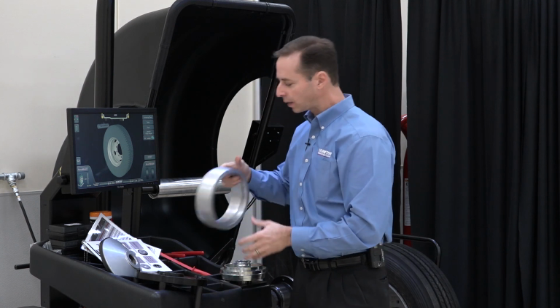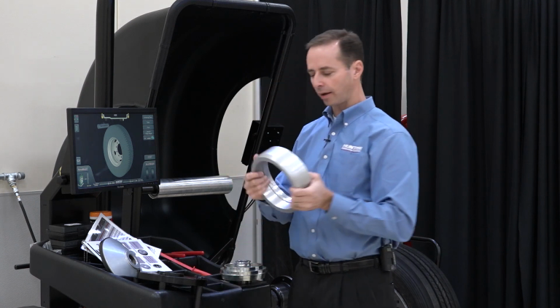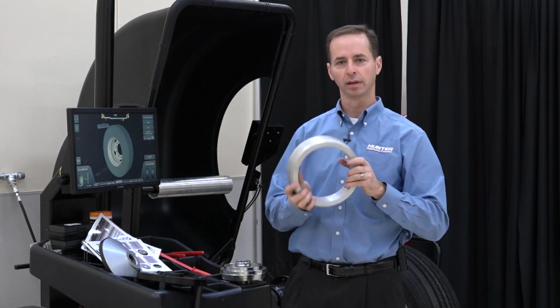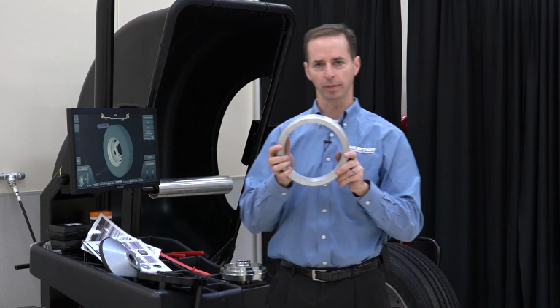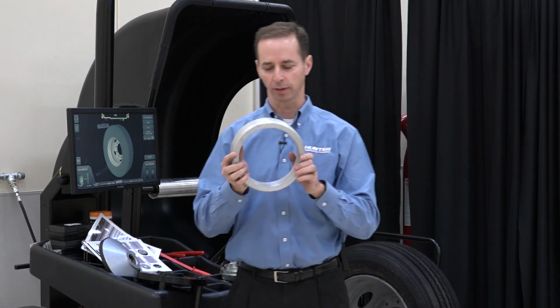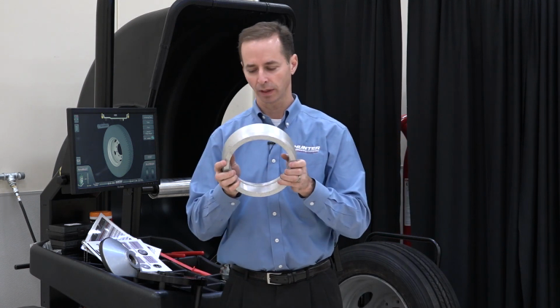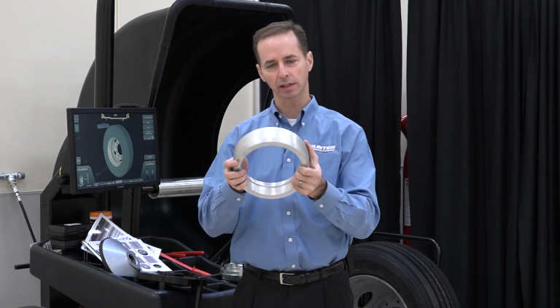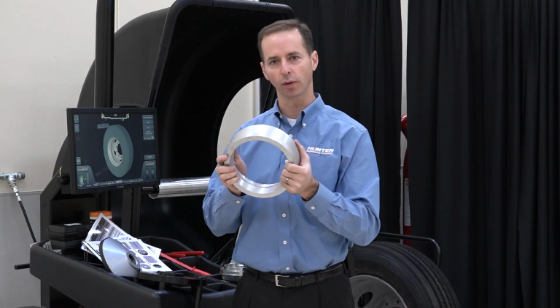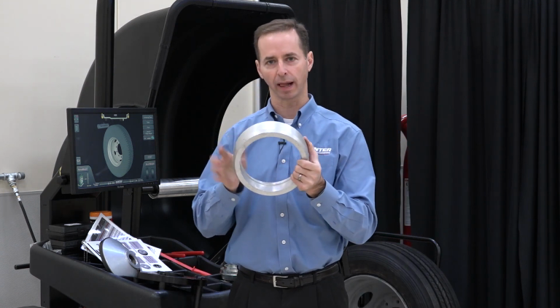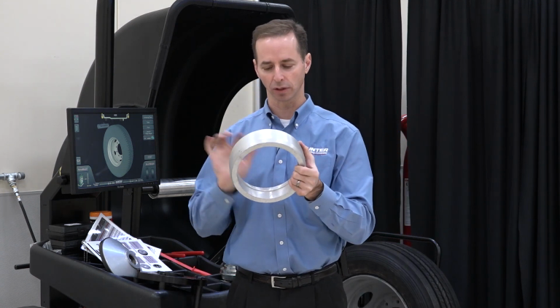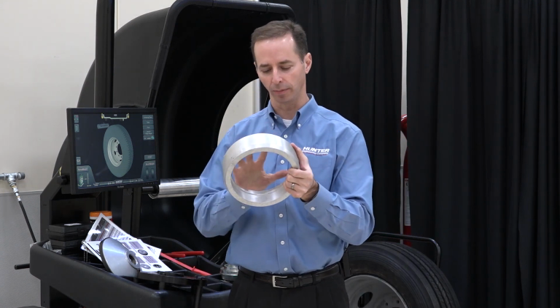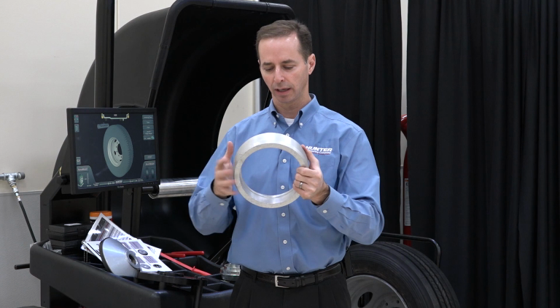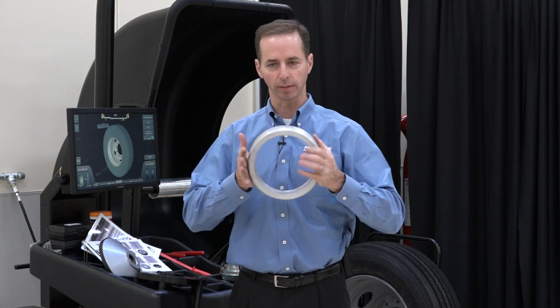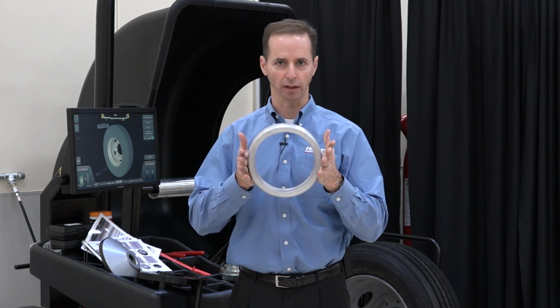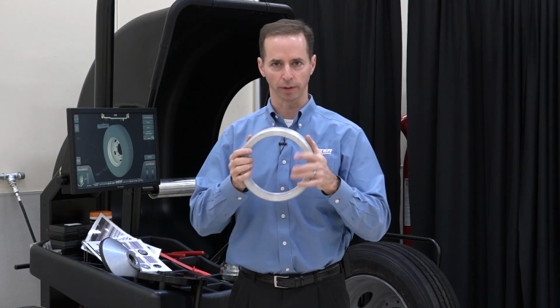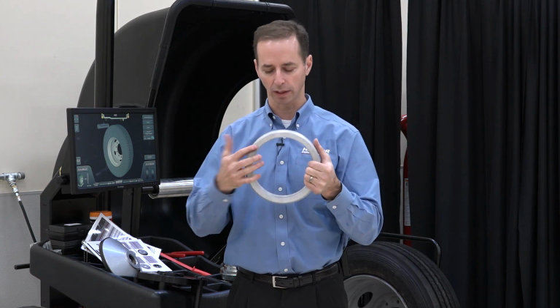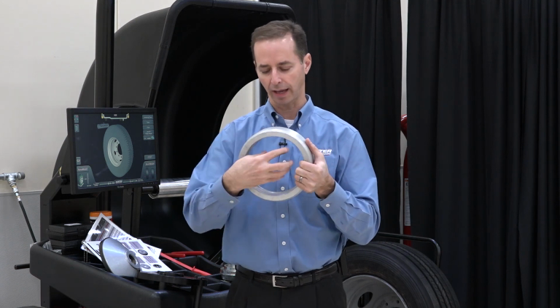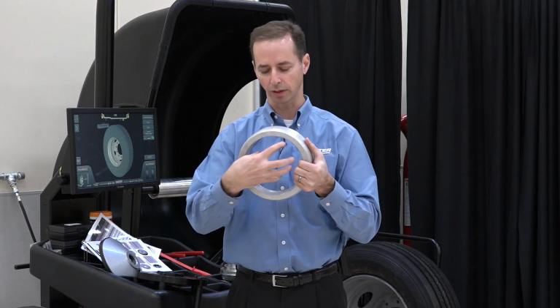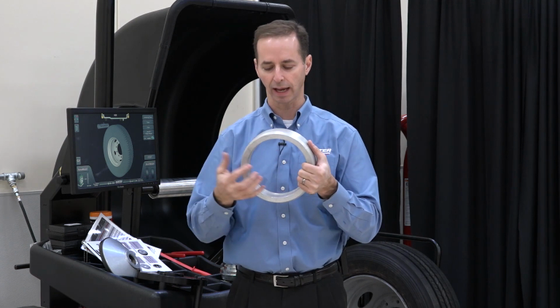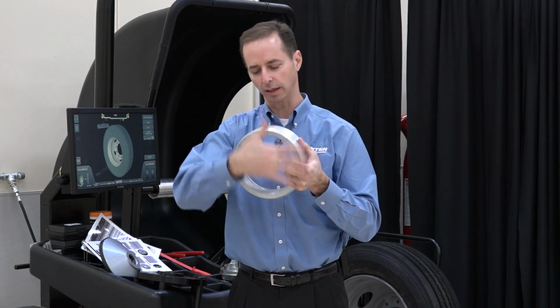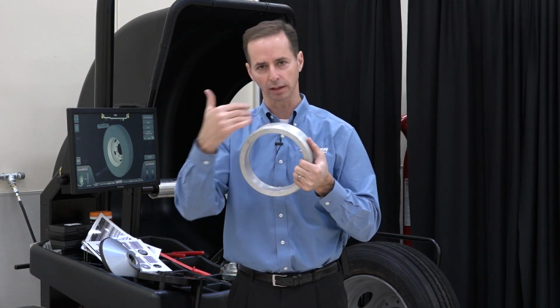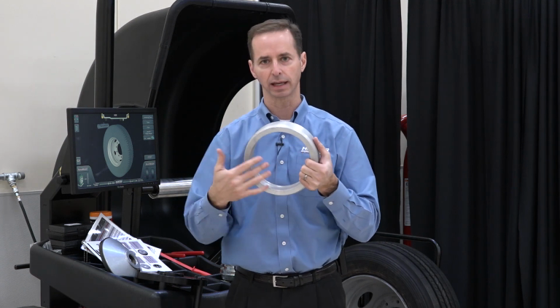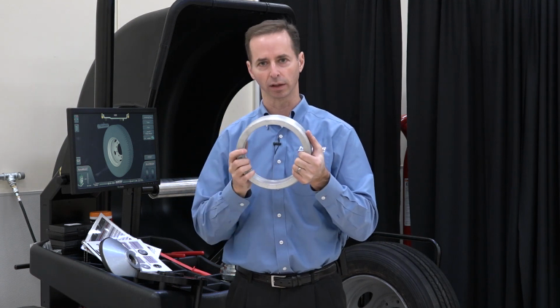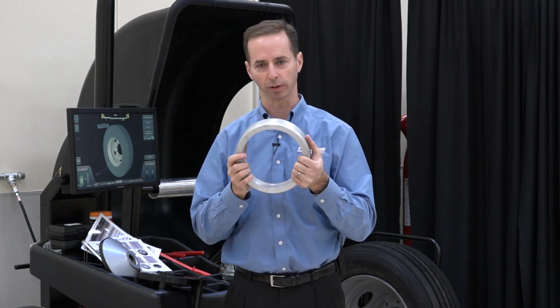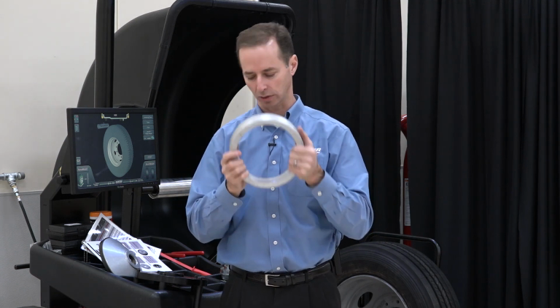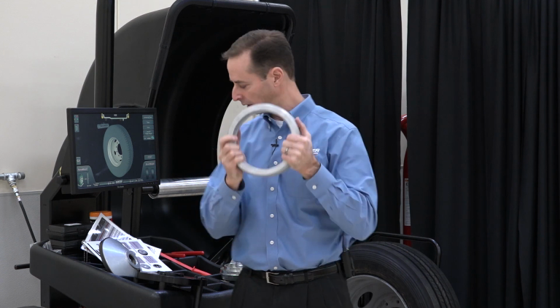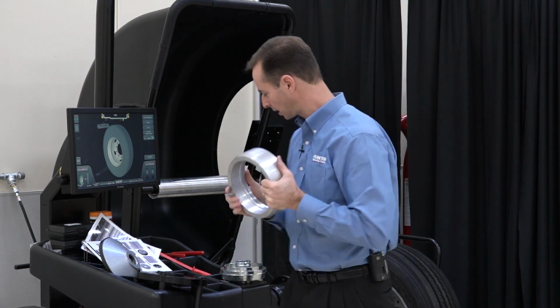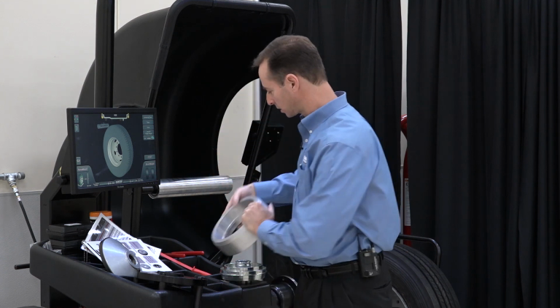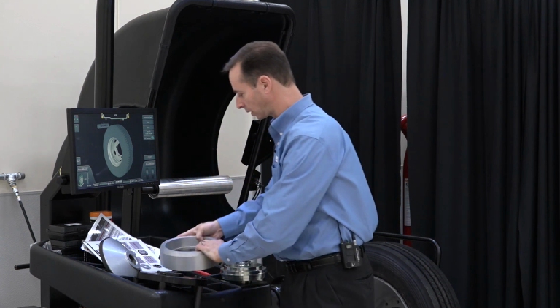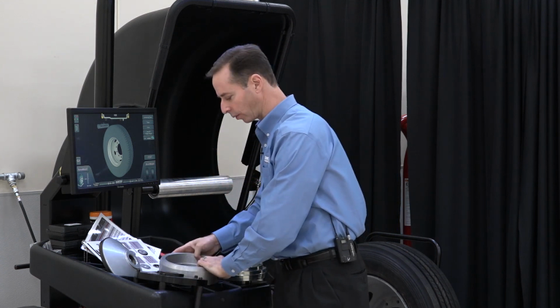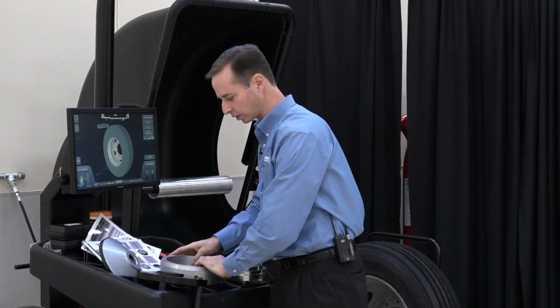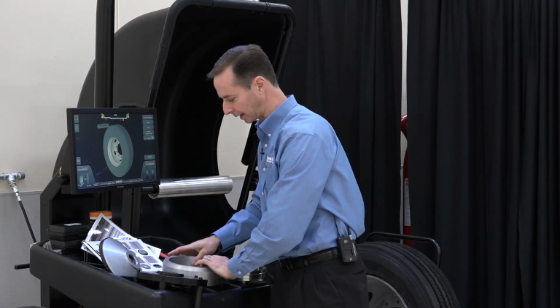Then we have the hub adapter, and this slides over the balancer hub and basically makes it larger. This is going to allow the collet to go inside and to contact the wheel in the proper location. We'll show you how that works in just a second.